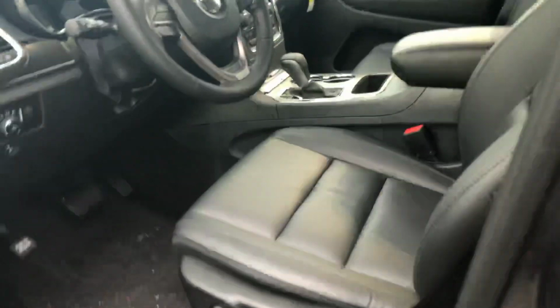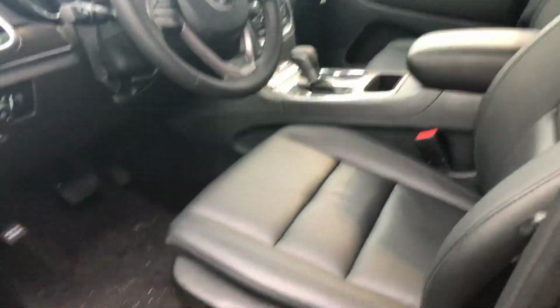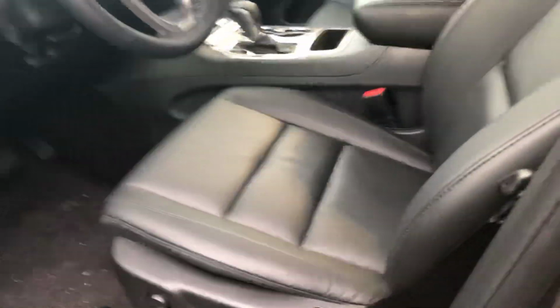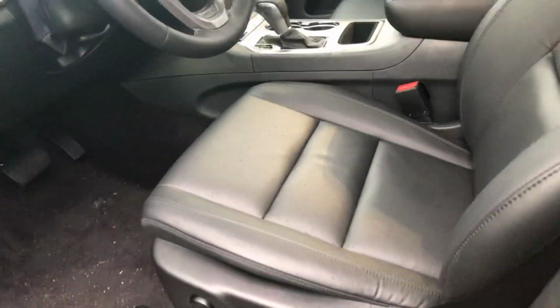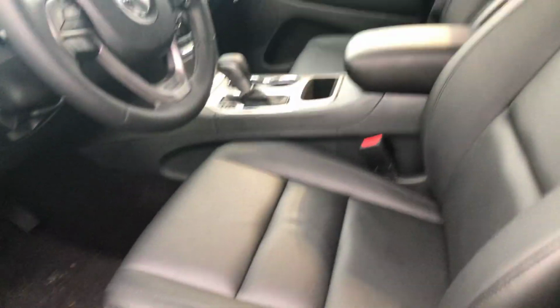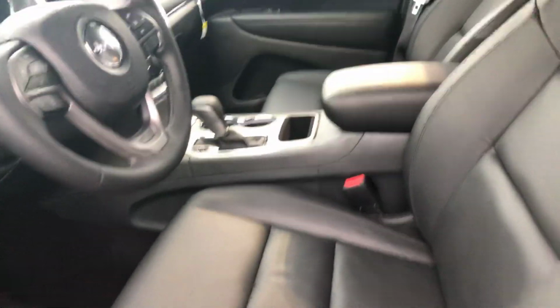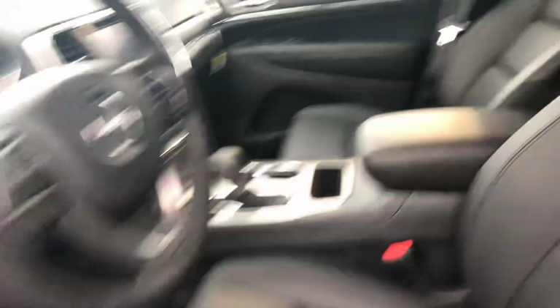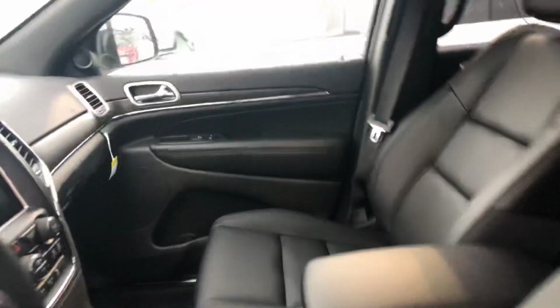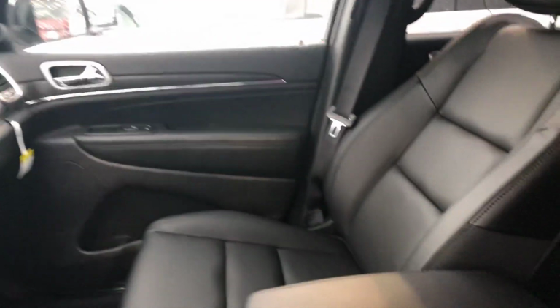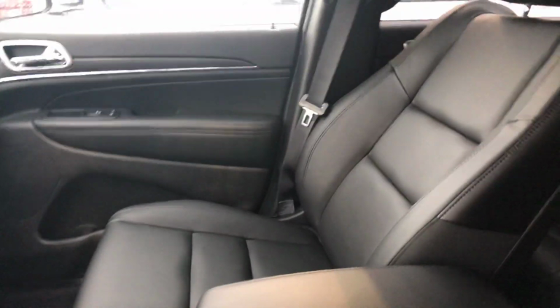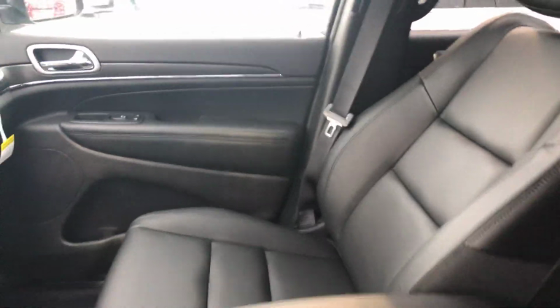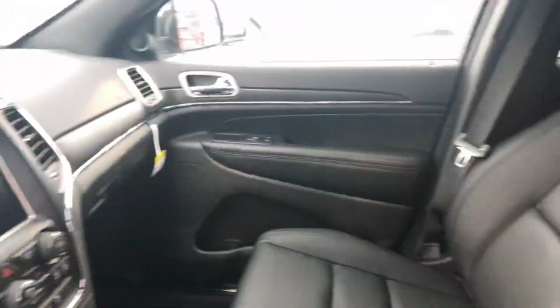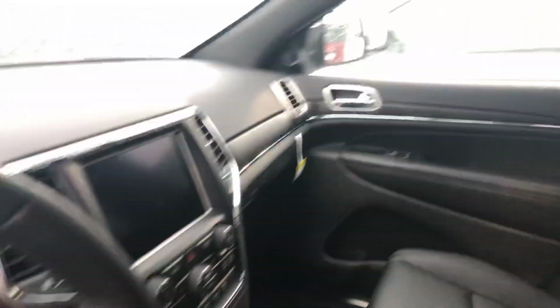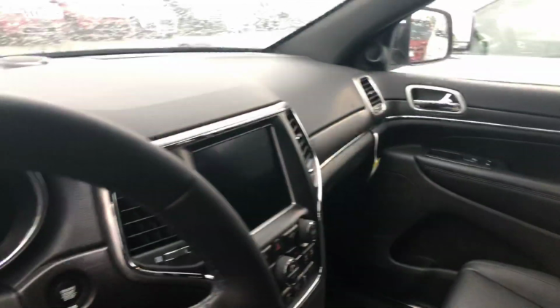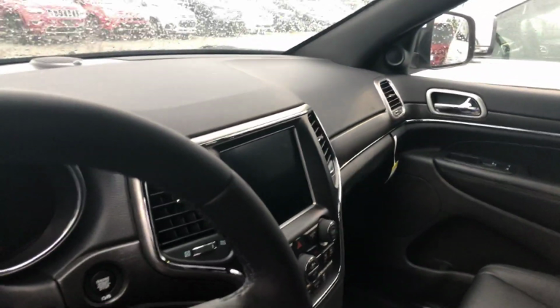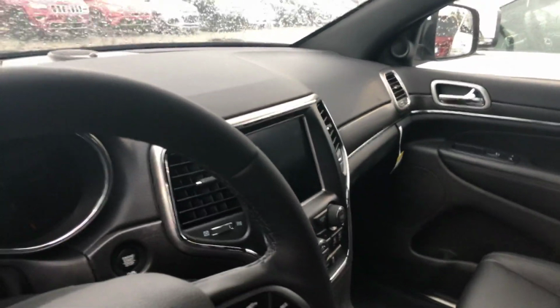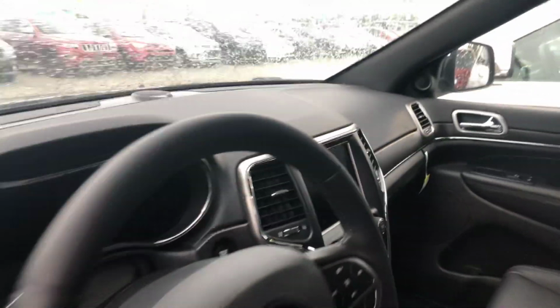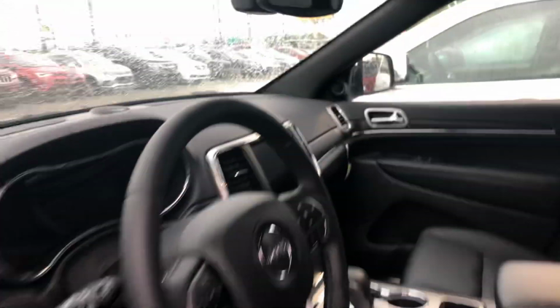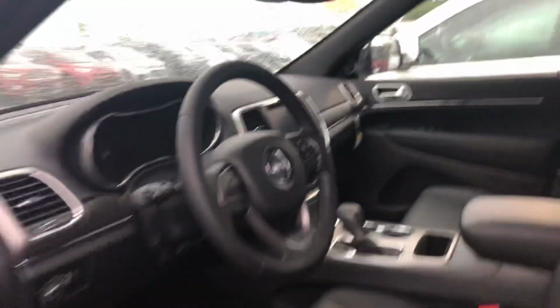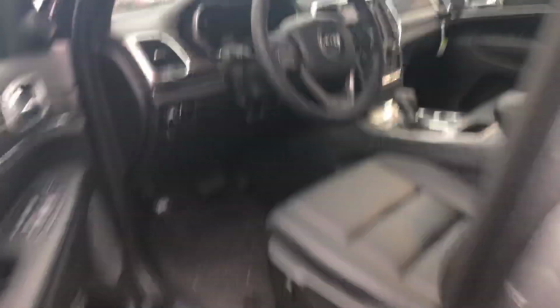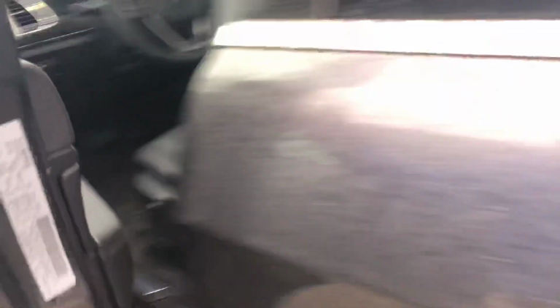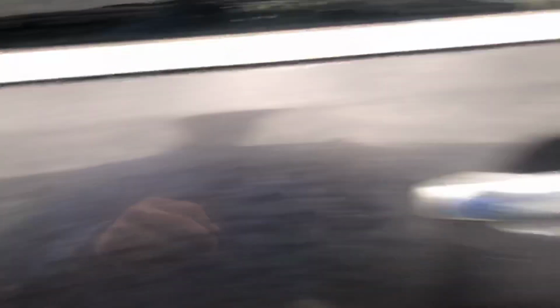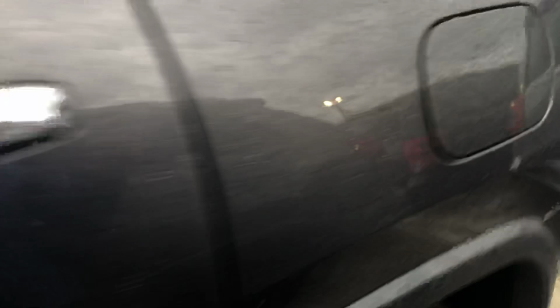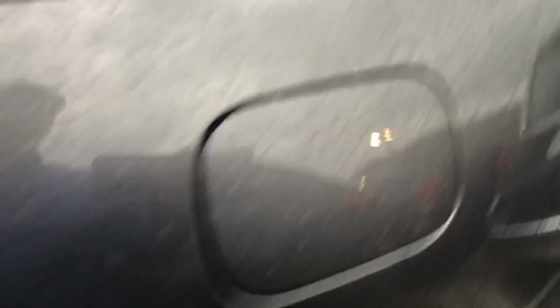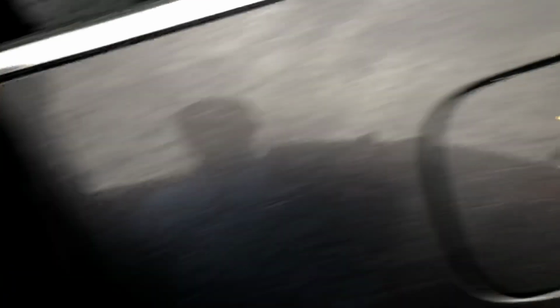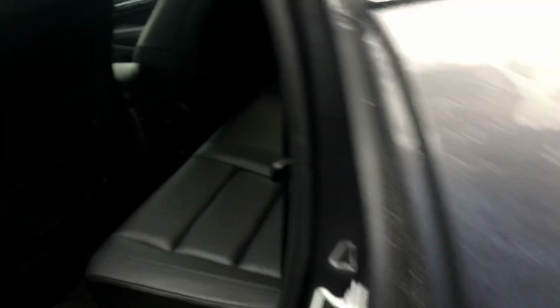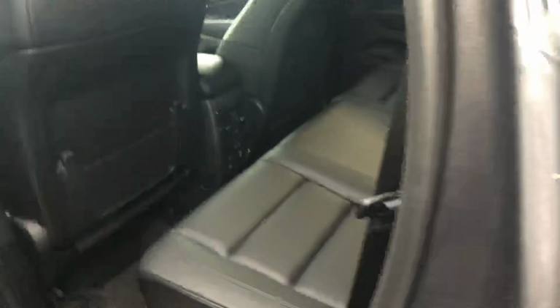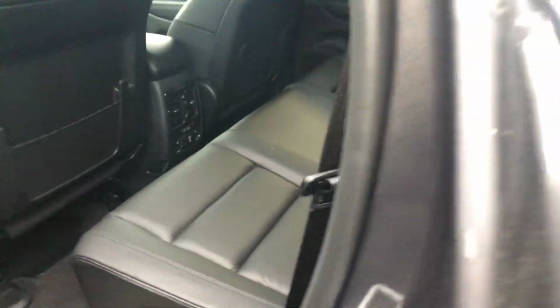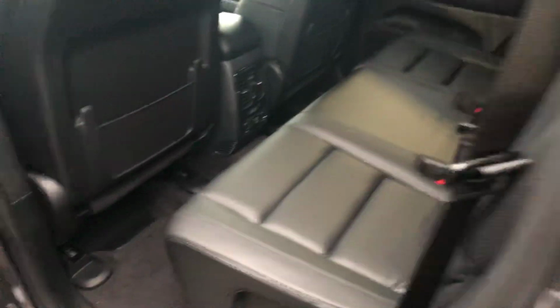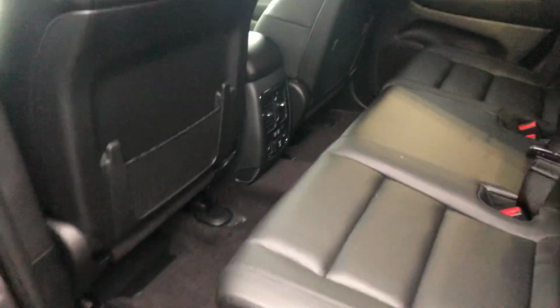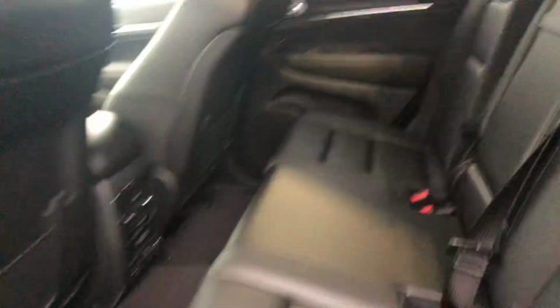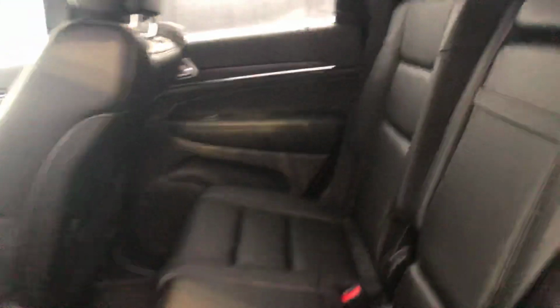It does have your black leather interior. The inside is spotless. It does have your touchscreen radio. And the back leather is just as beautiful.